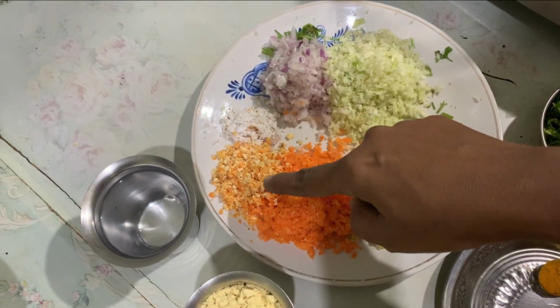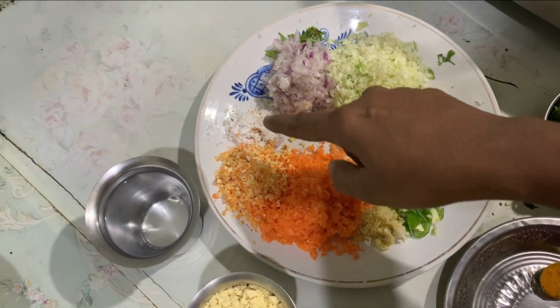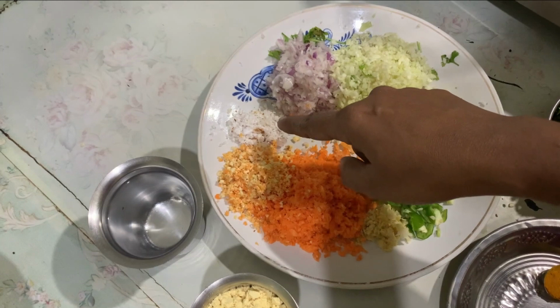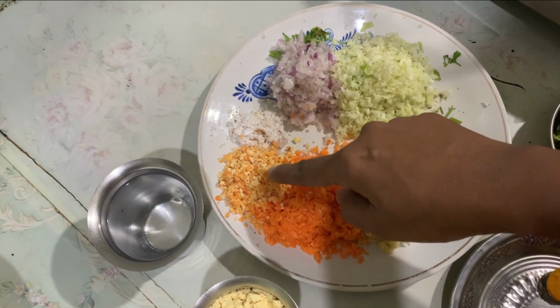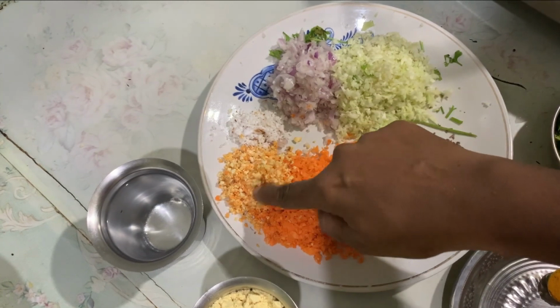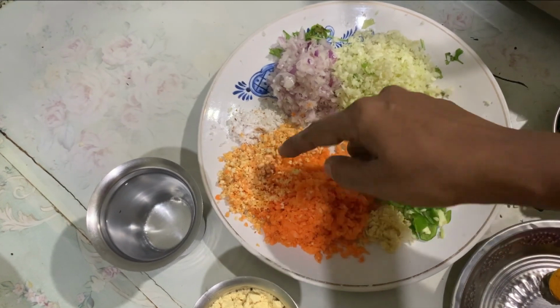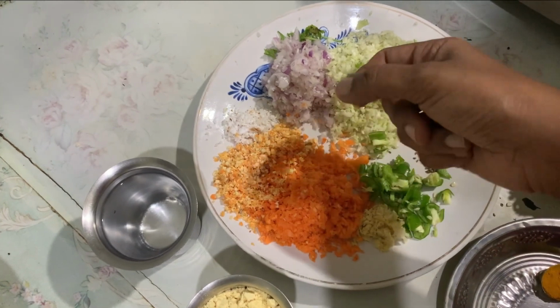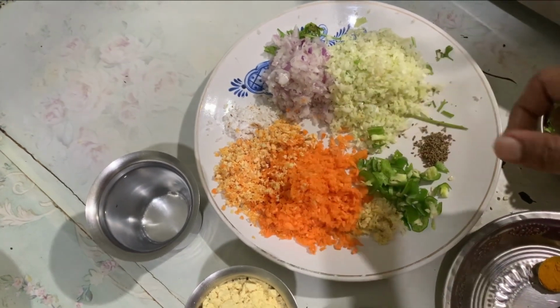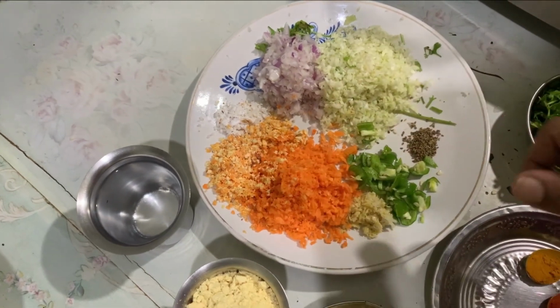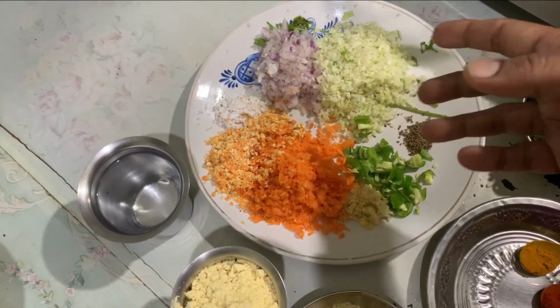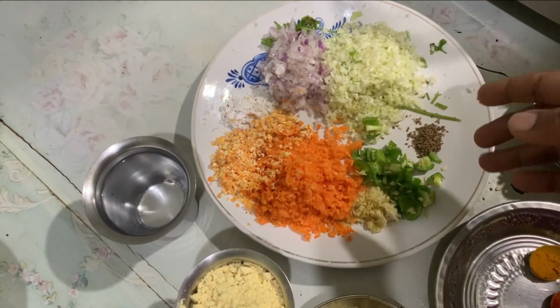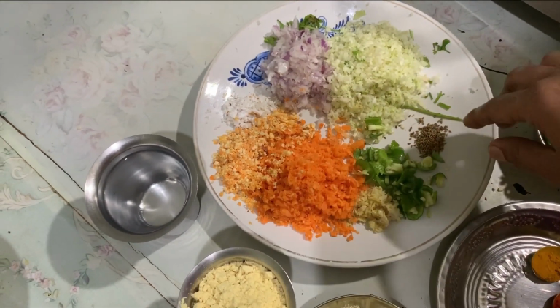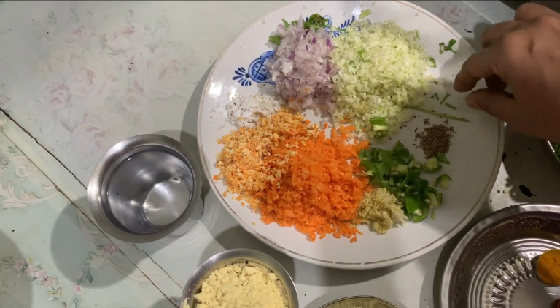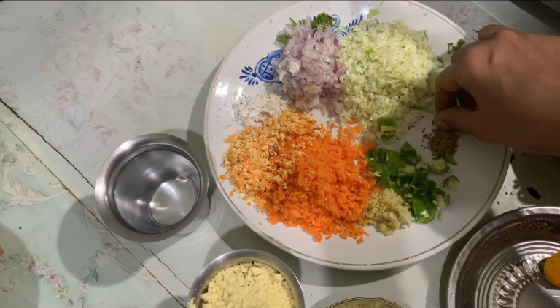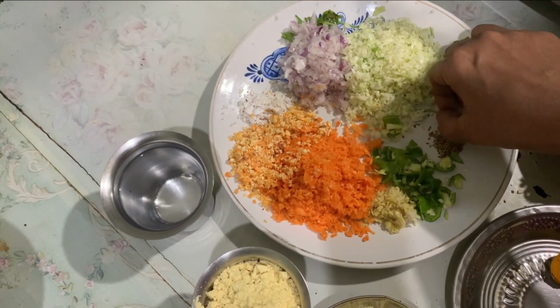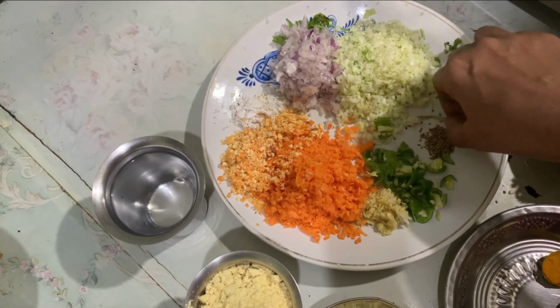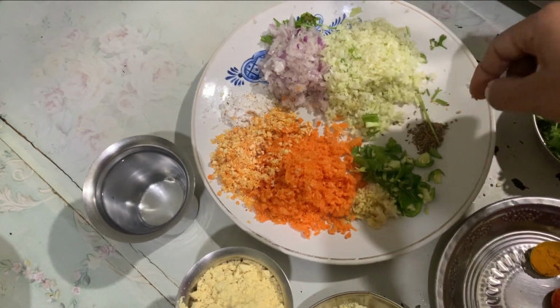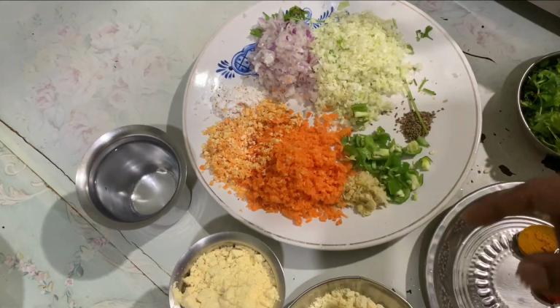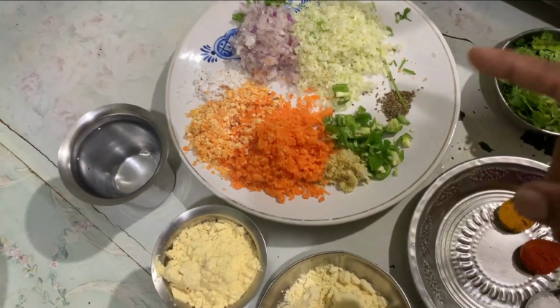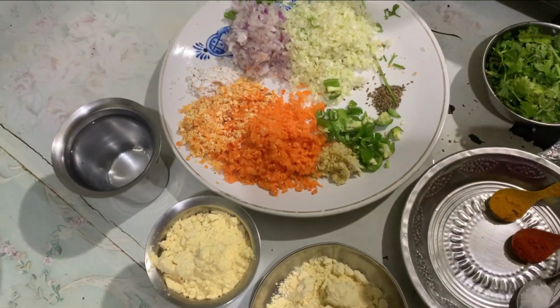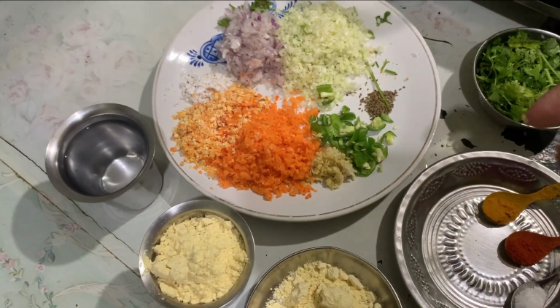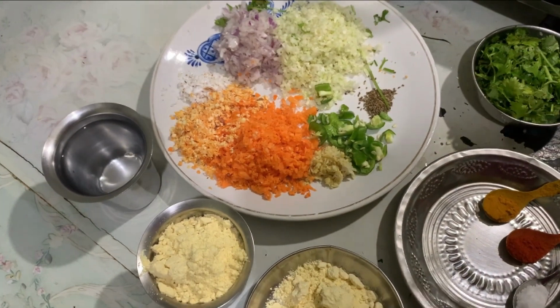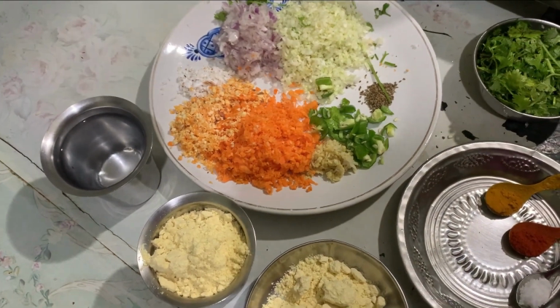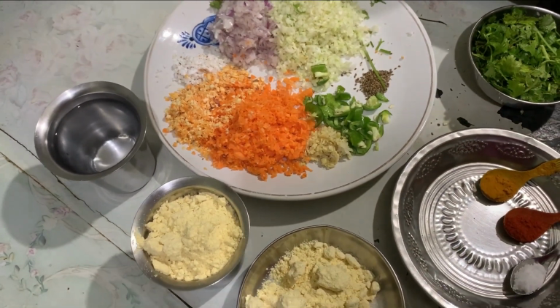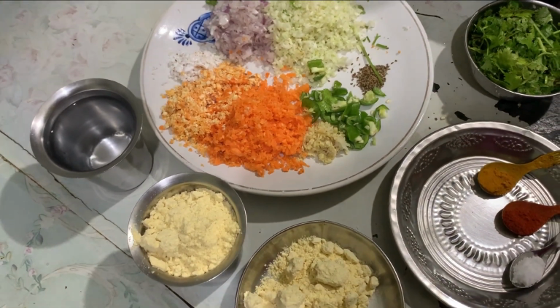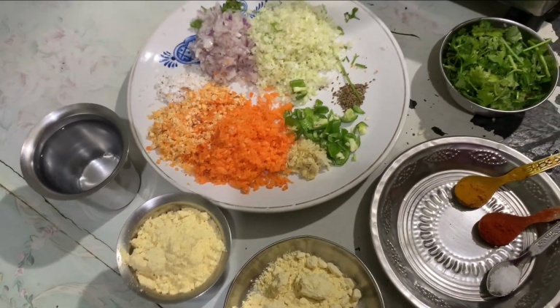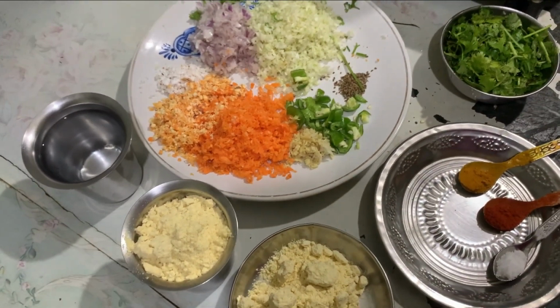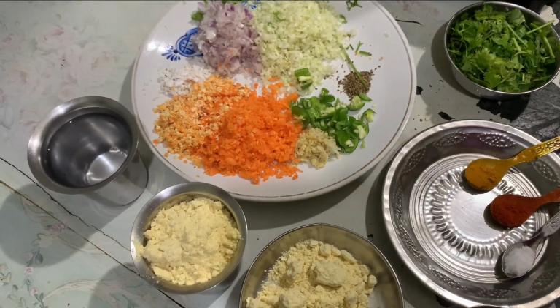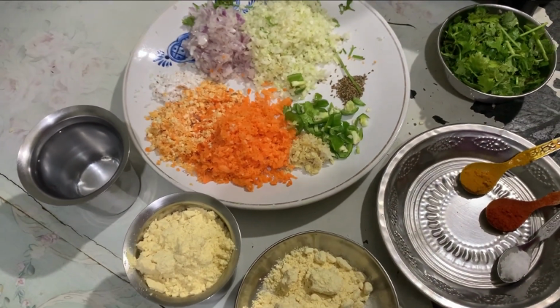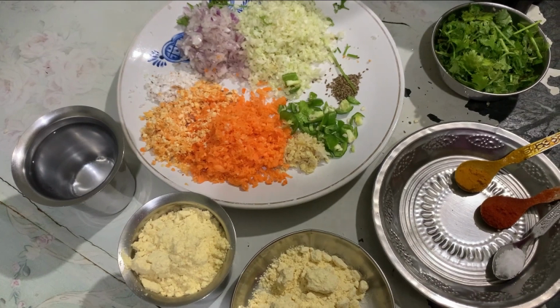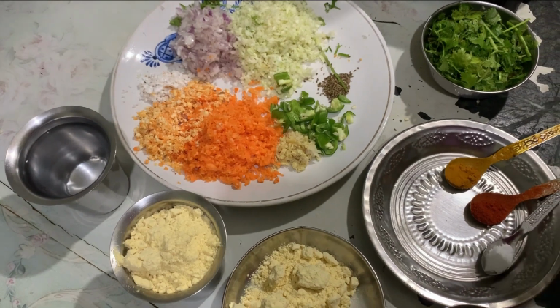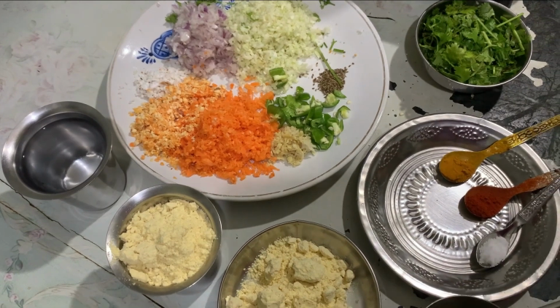Add the carrots. We need to use capsicum. We need to use a different variety of vegetables. This is a great weight loss recipe.